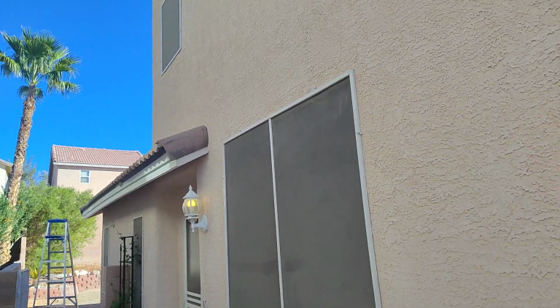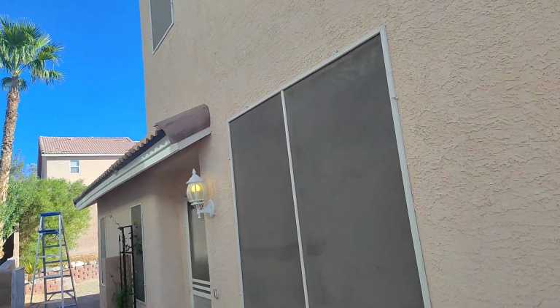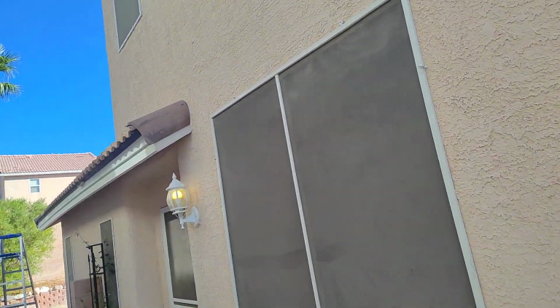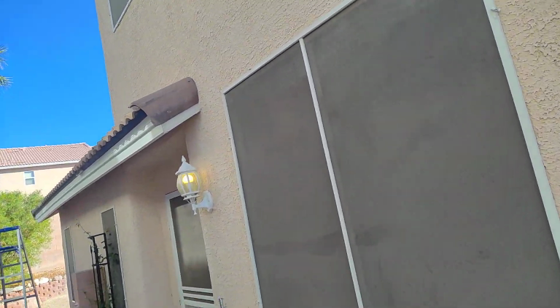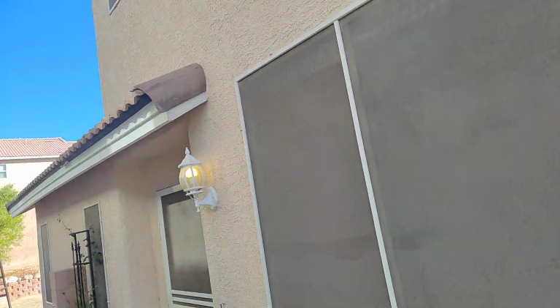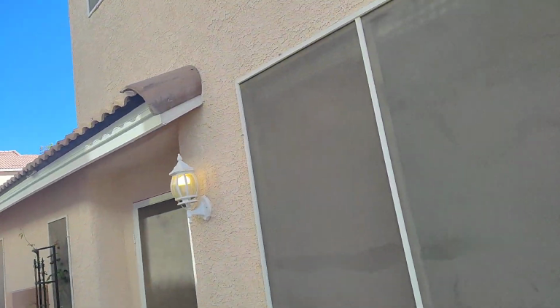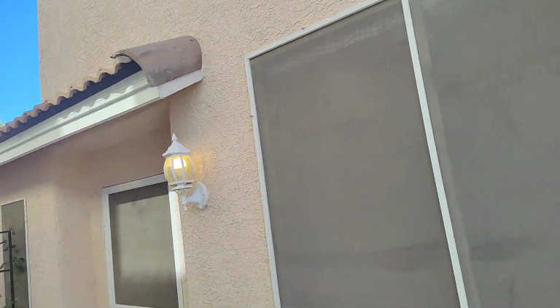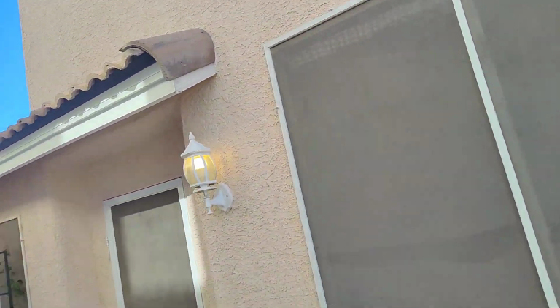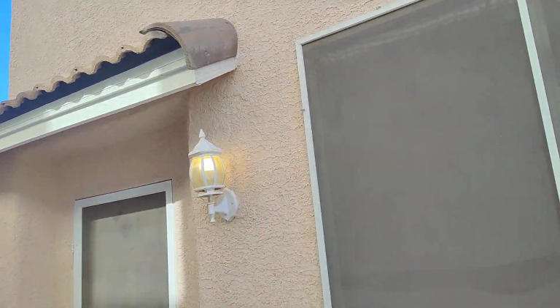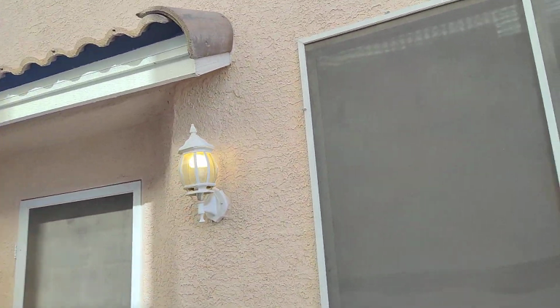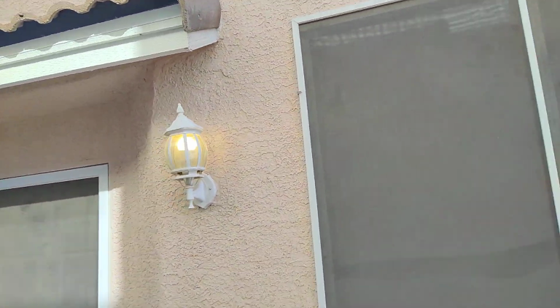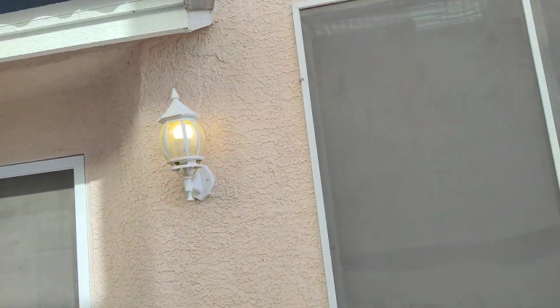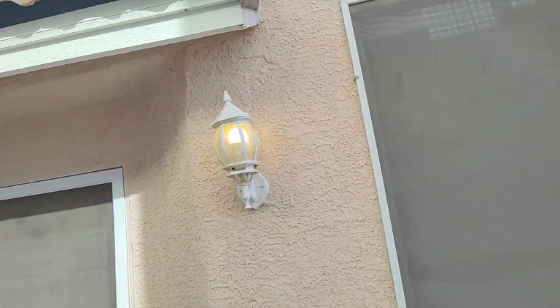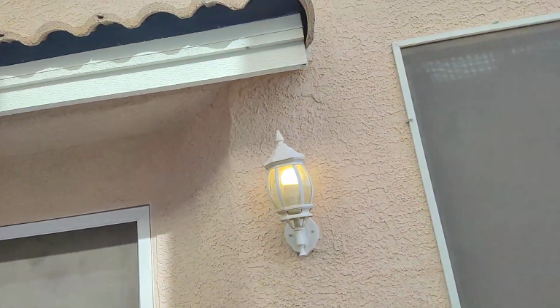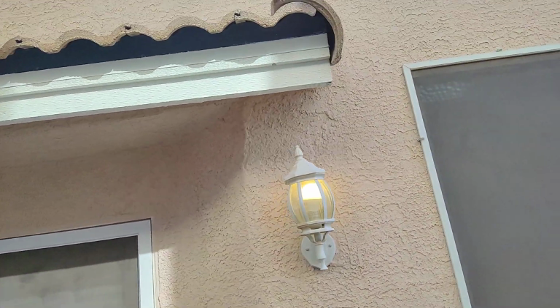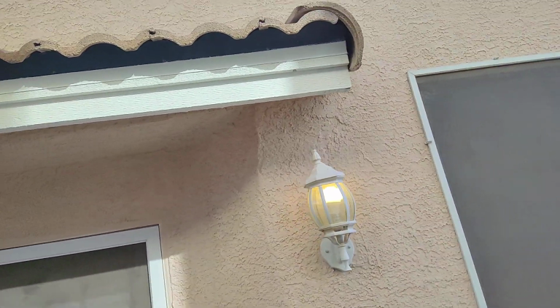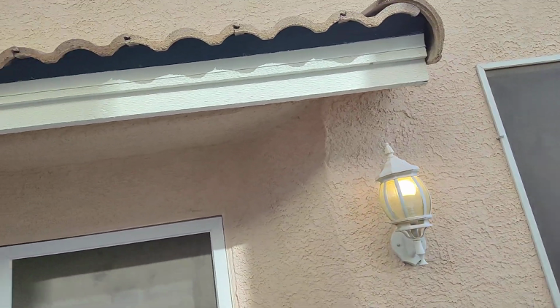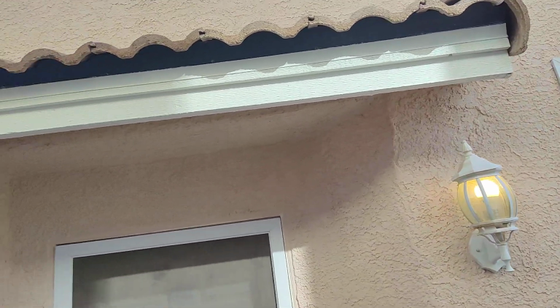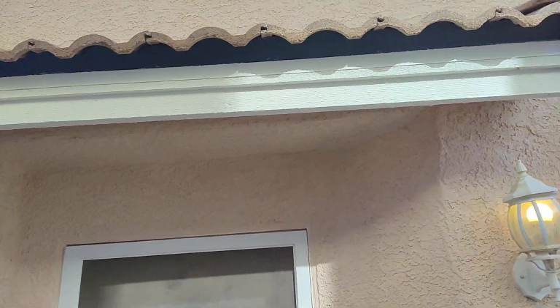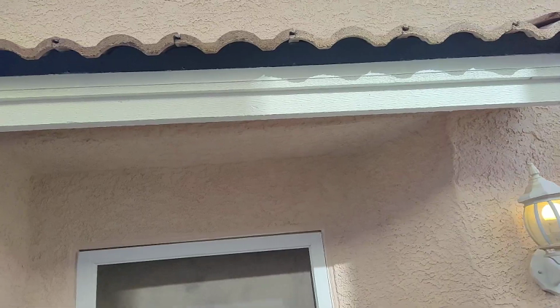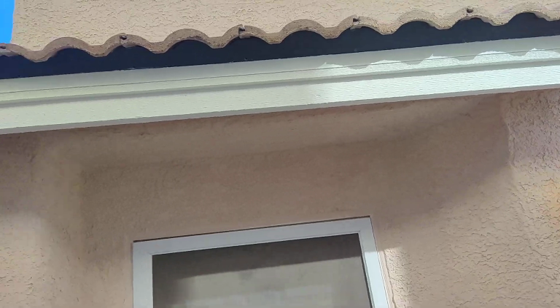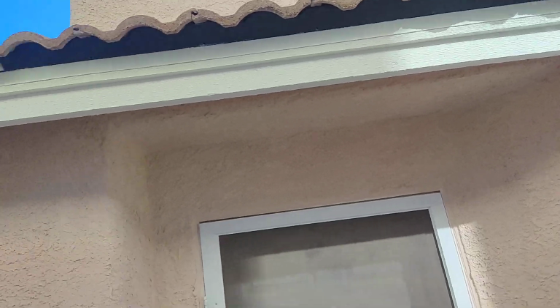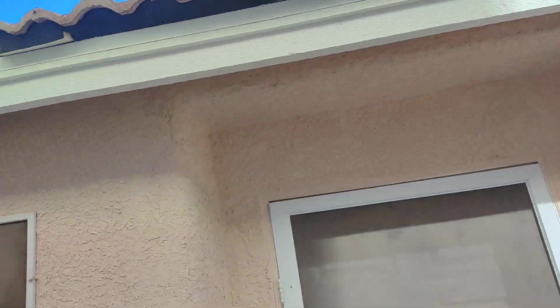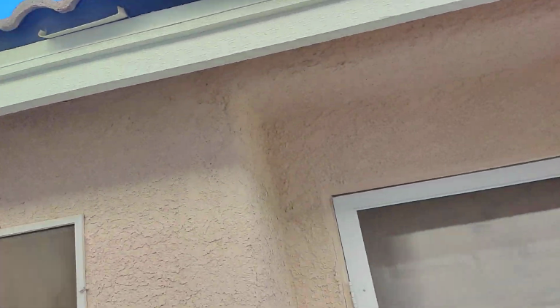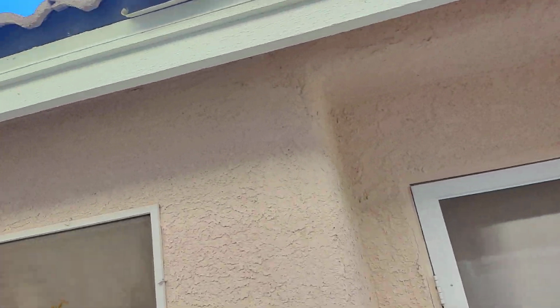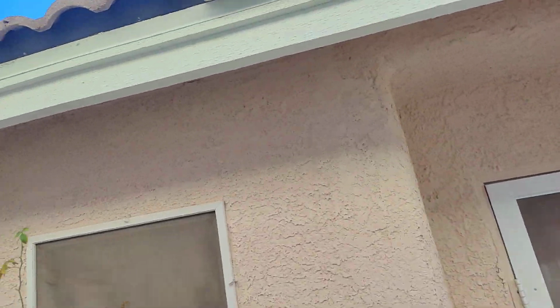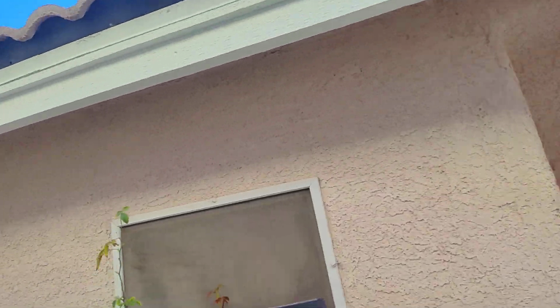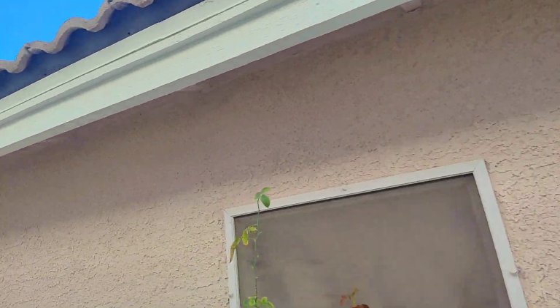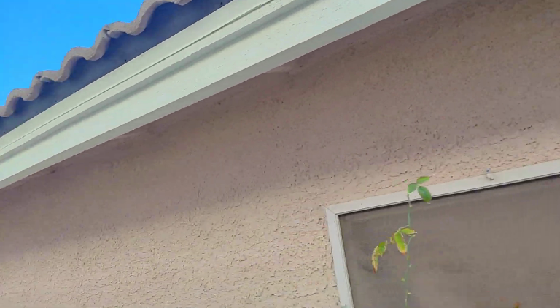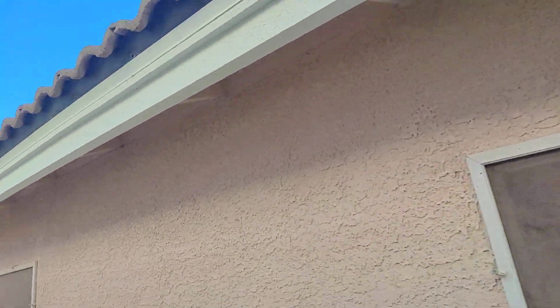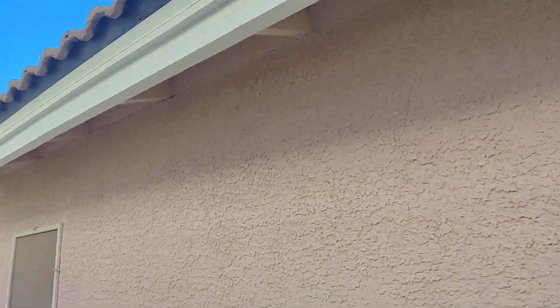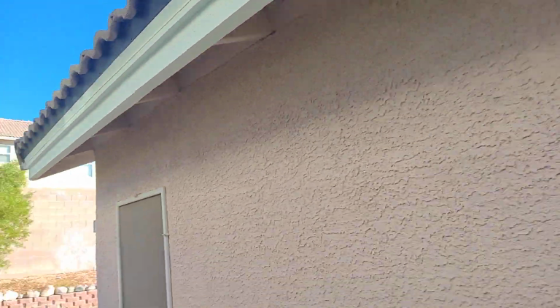Here's by the front door. It's all finished up nice. Looks real good.